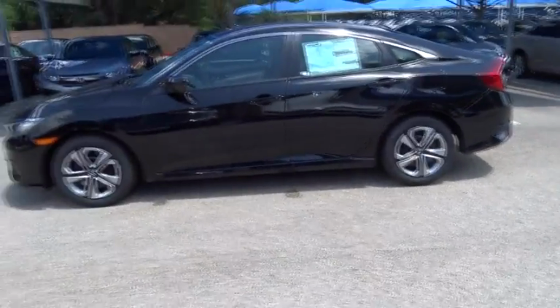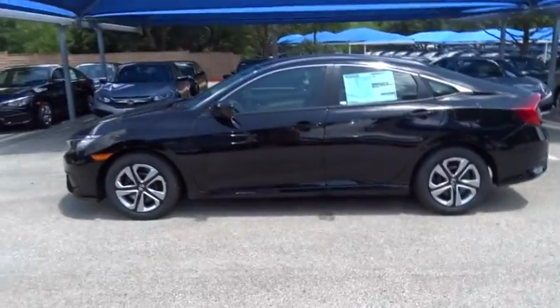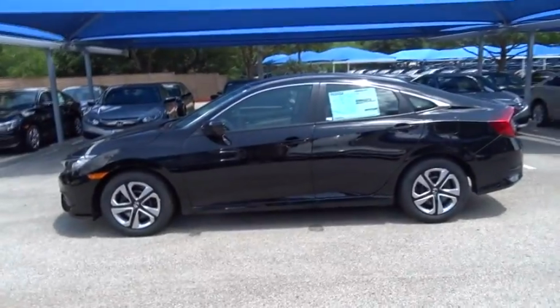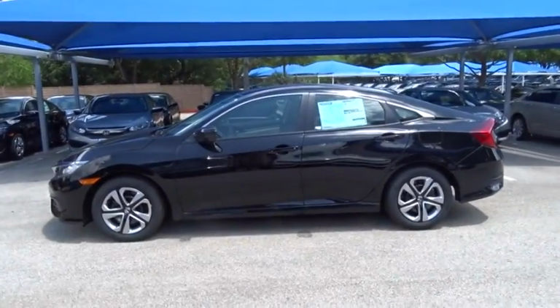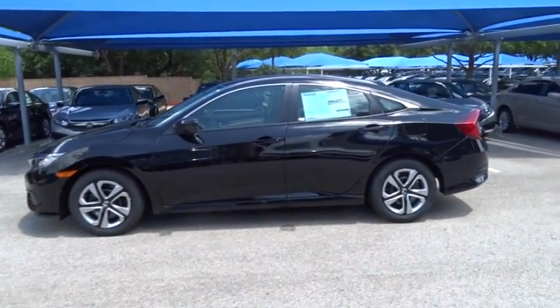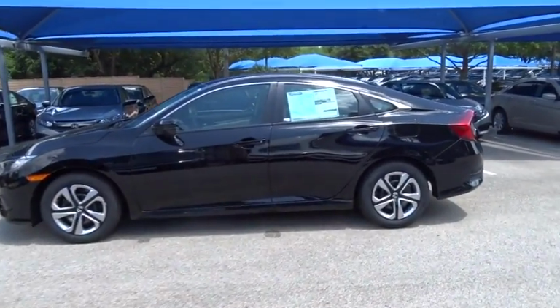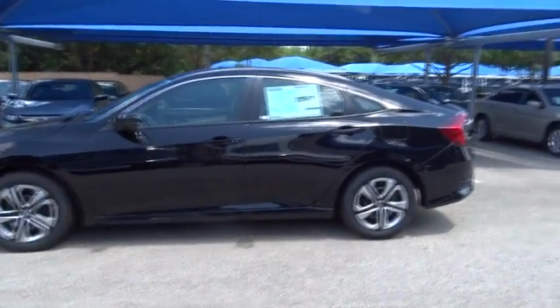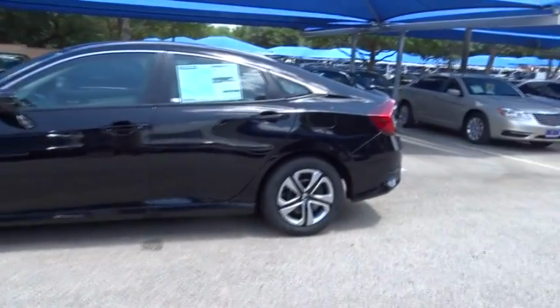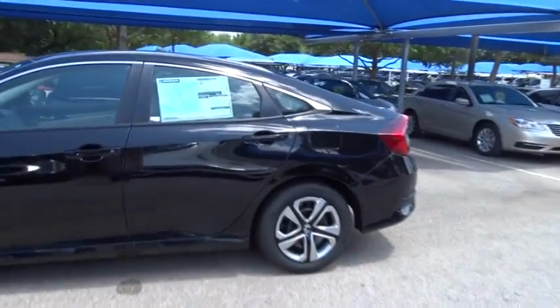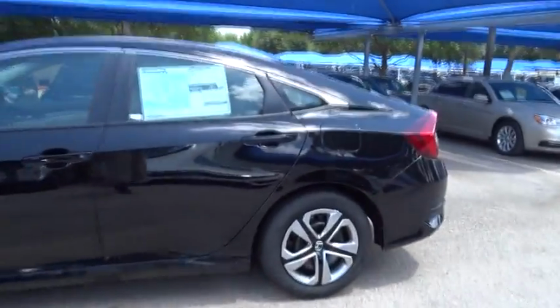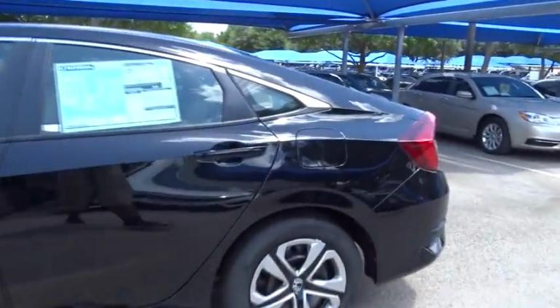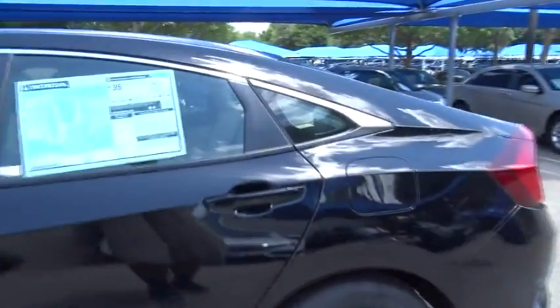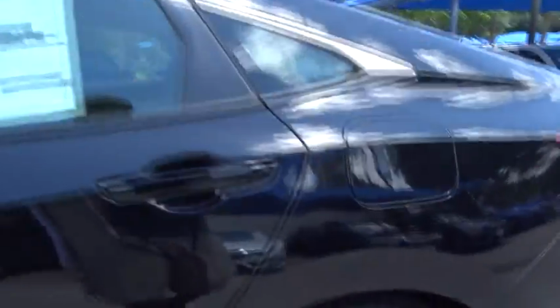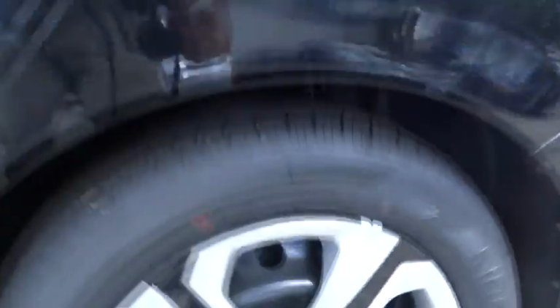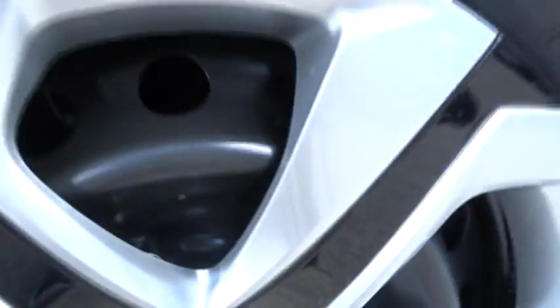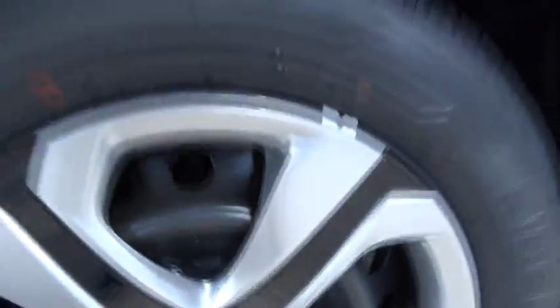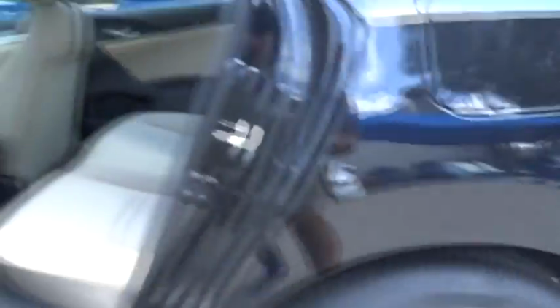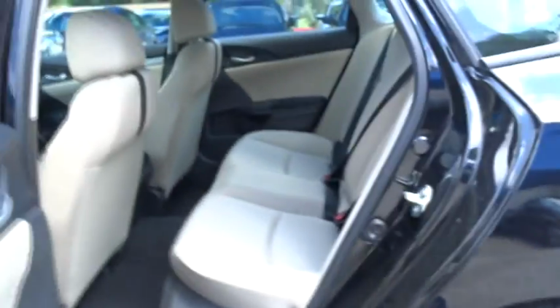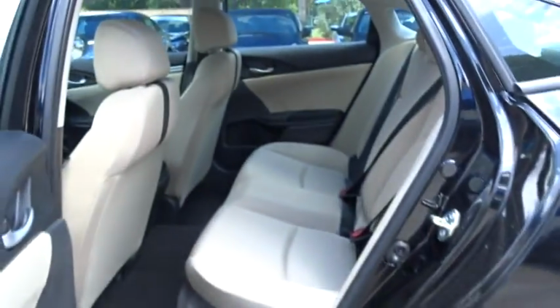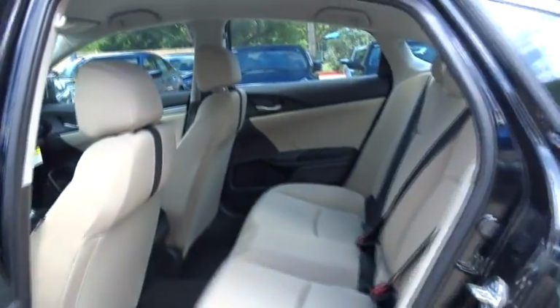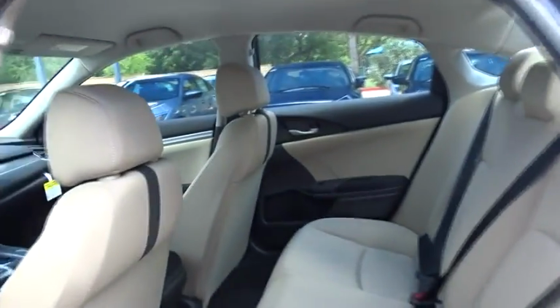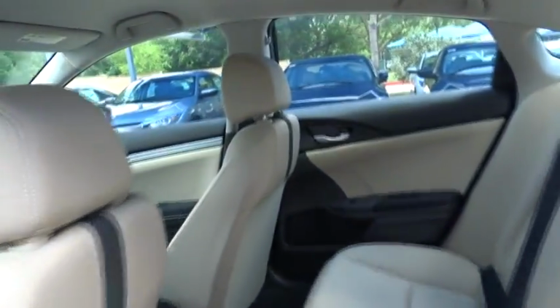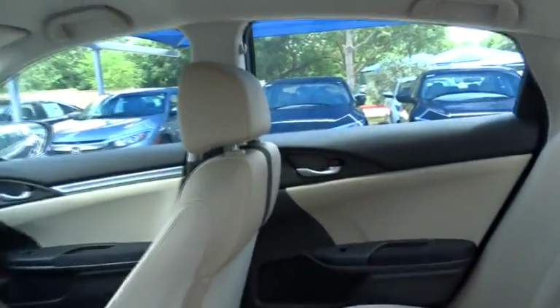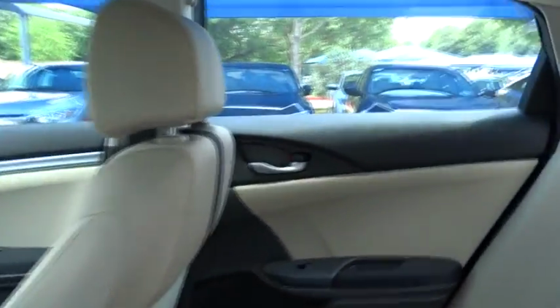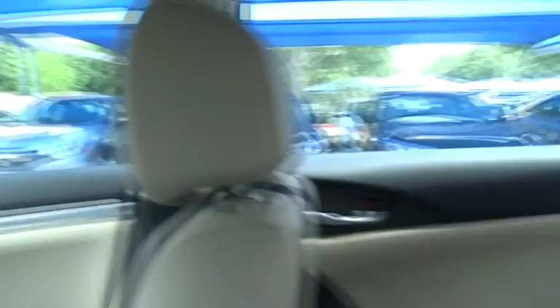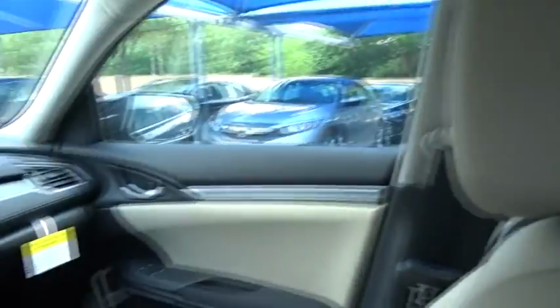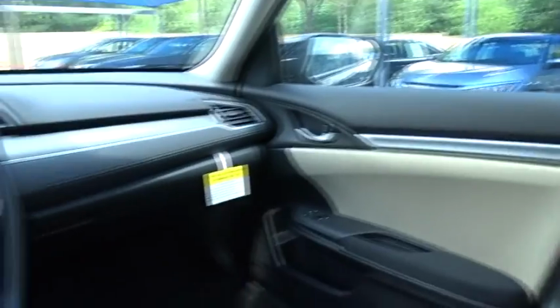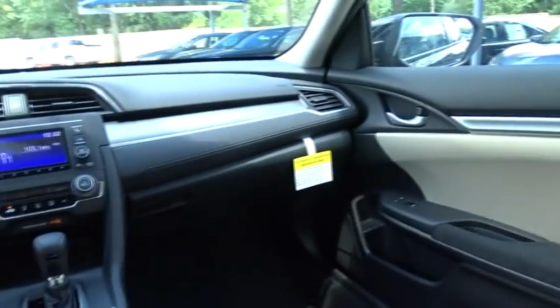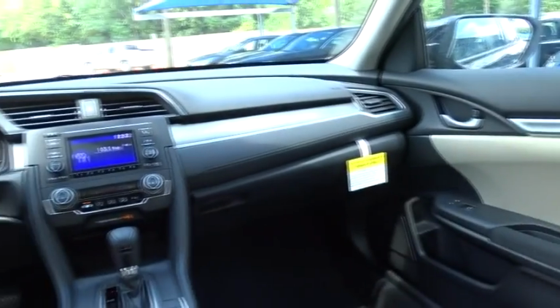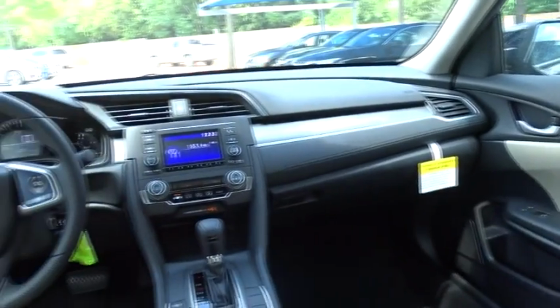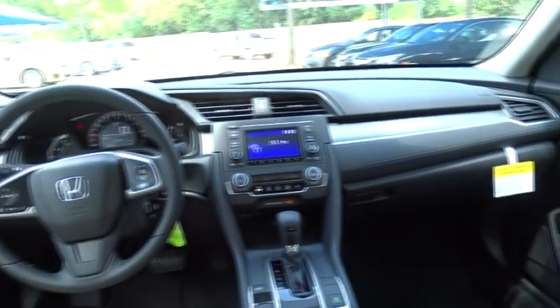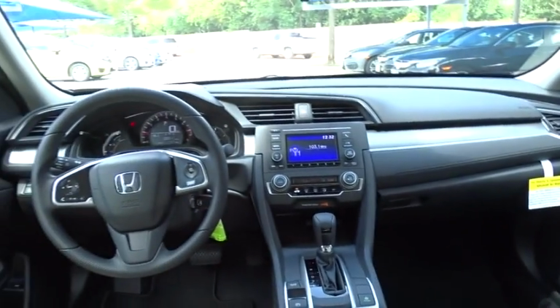Cruise control, four-wheel disc brakes, floor mats, front wheel drive, climate control, AM FM stereo radio, rear defrost, bucket seat, MP3 player, security system. Come see the car for yourself.